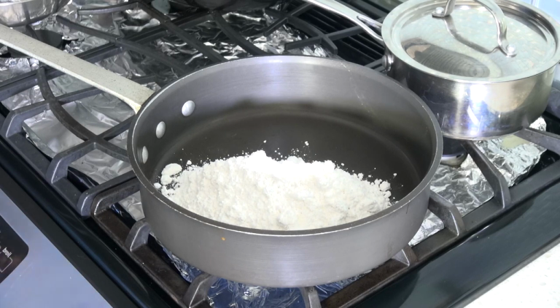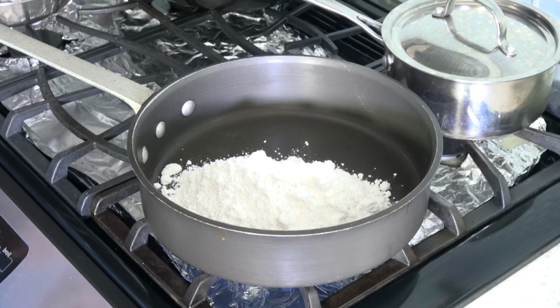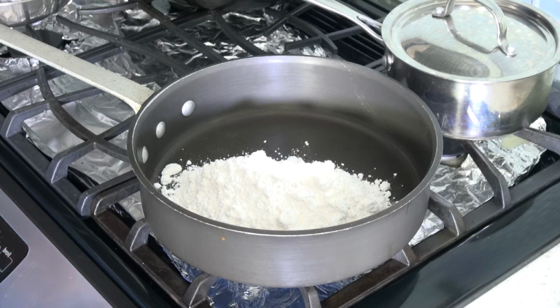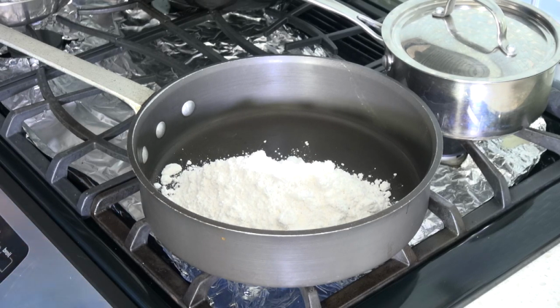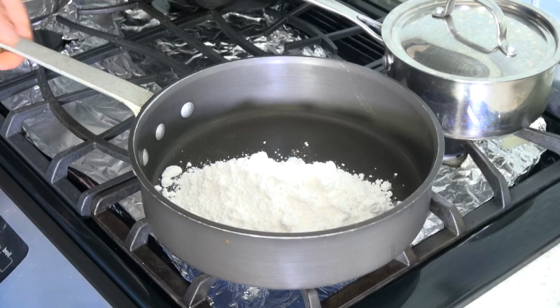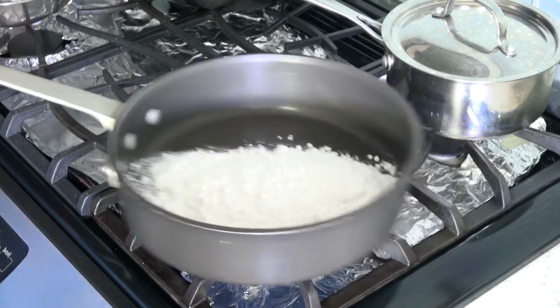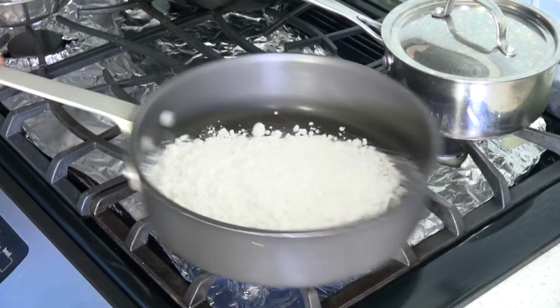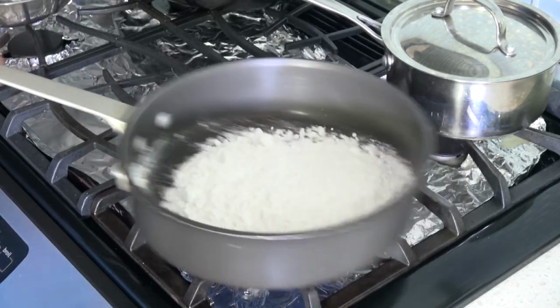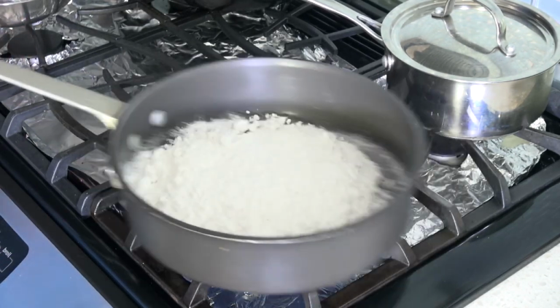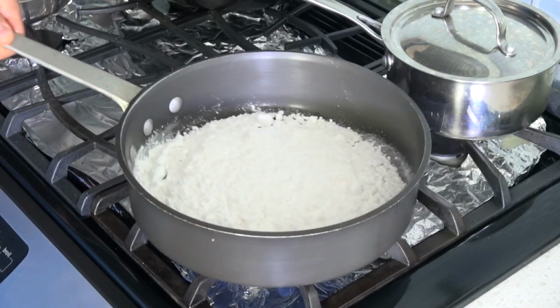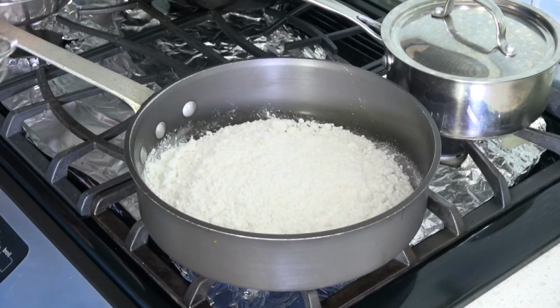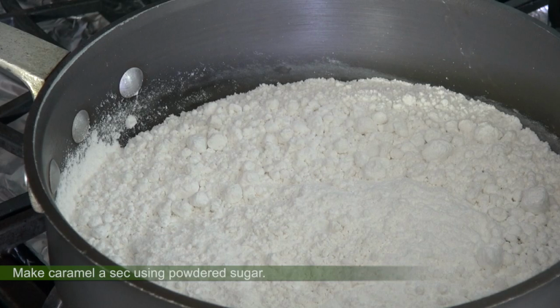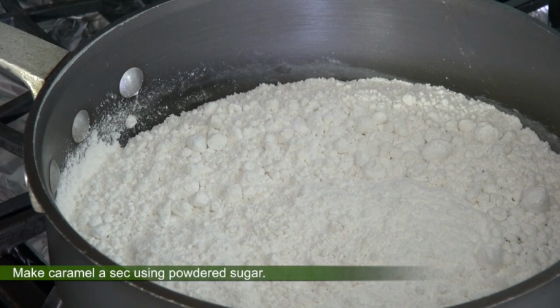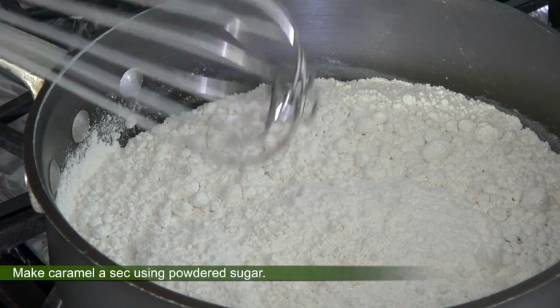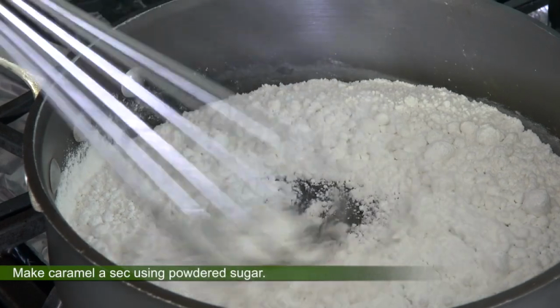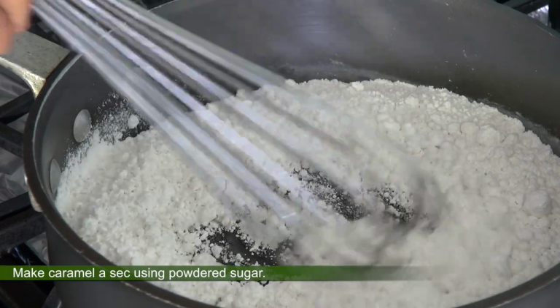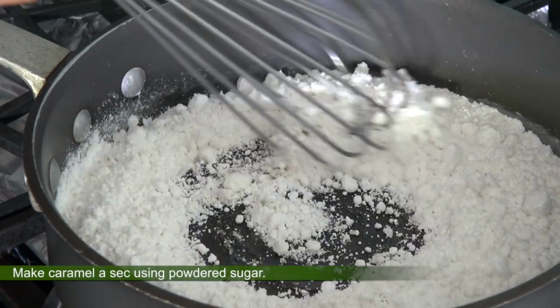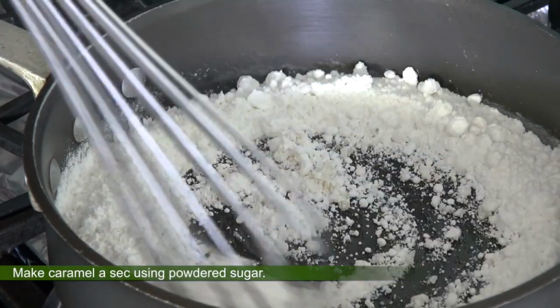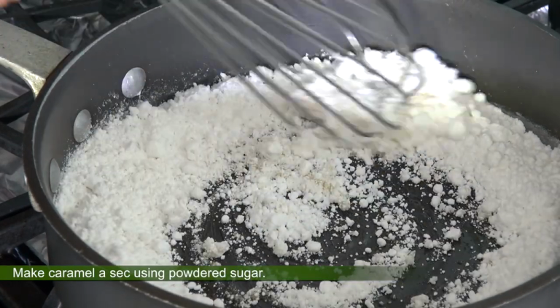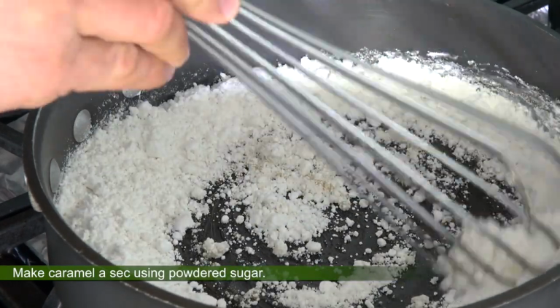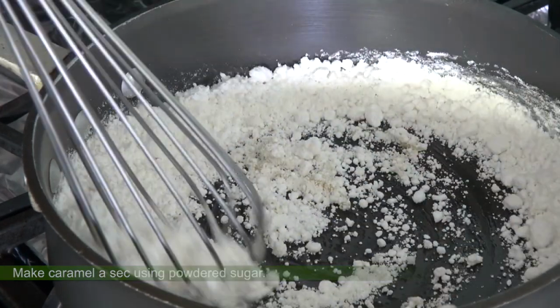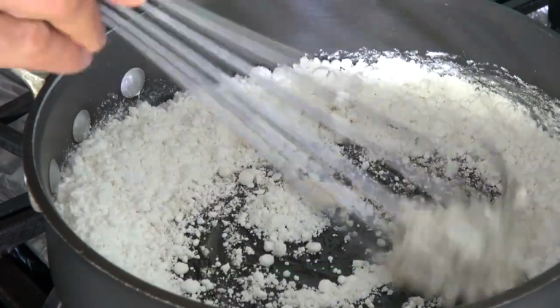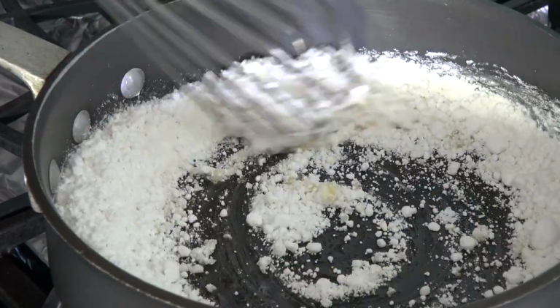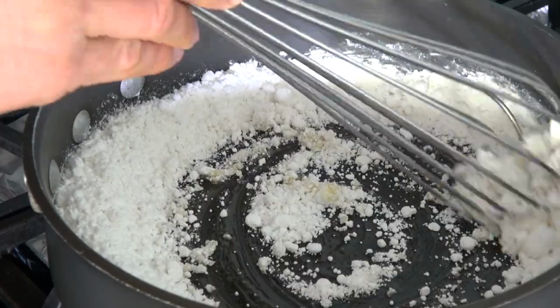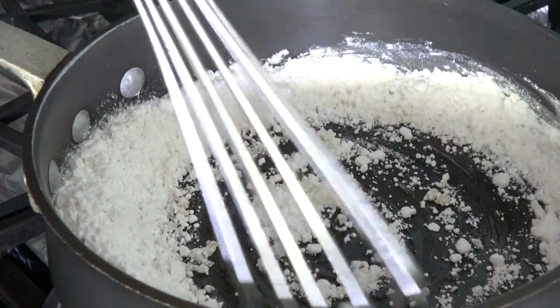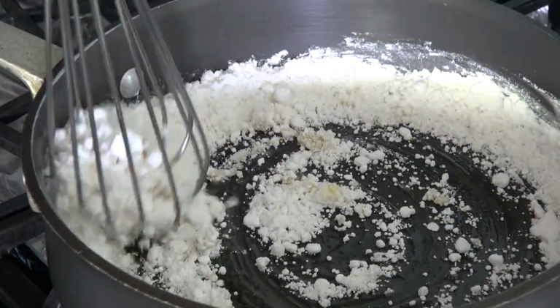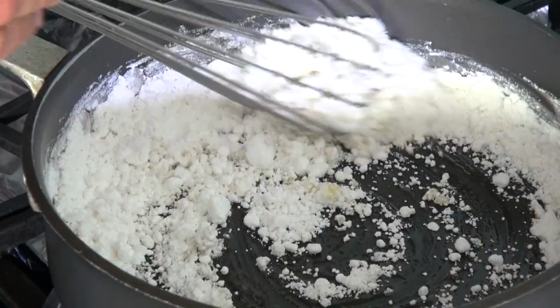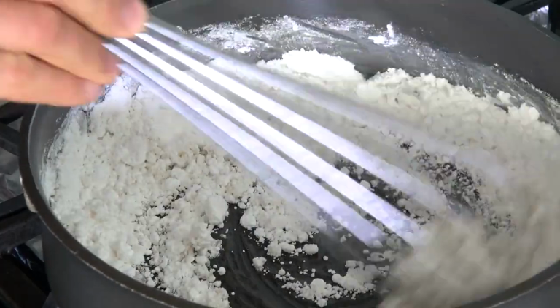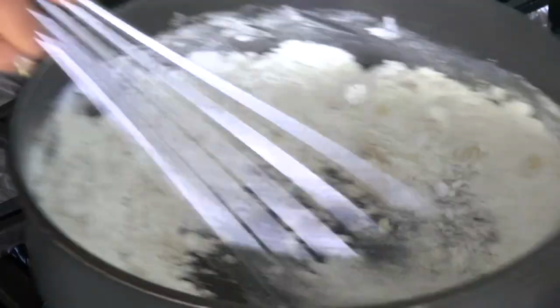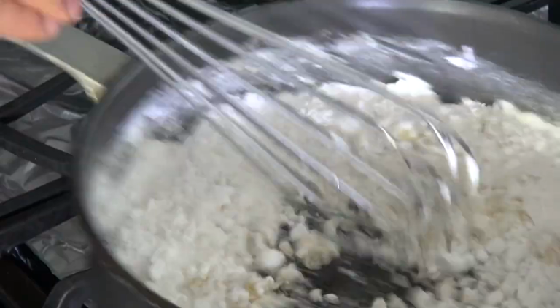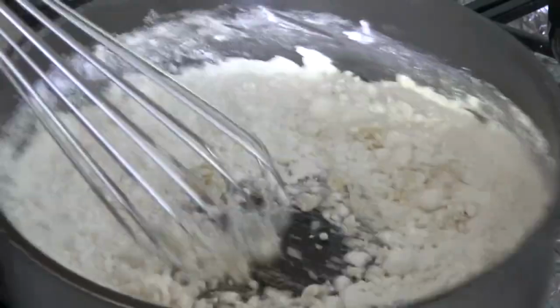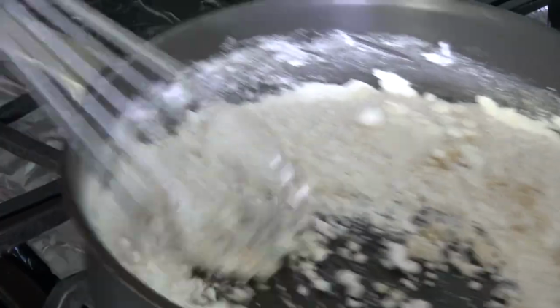Cook one third or half of the sugar first. When it begins to melt, stir with a spatula or whisk every so often, until it turns into an amber color on medium-high heat.